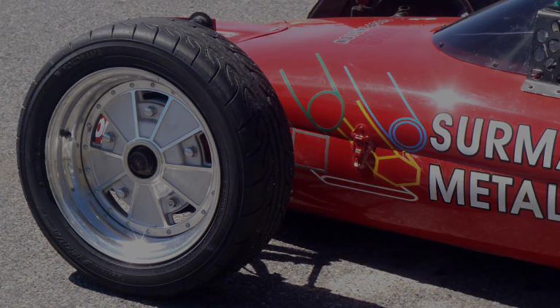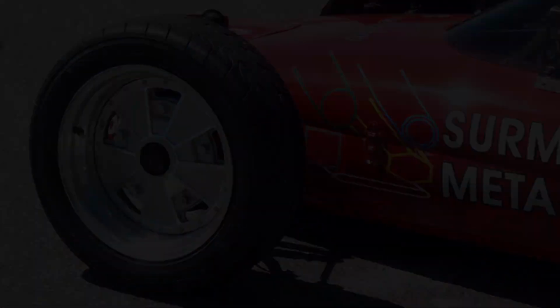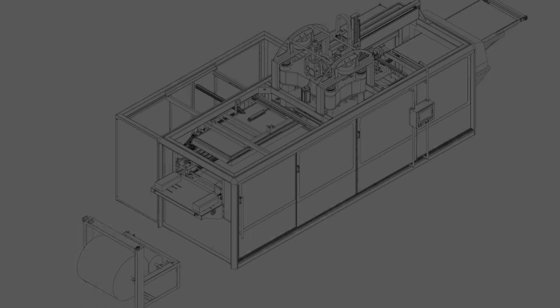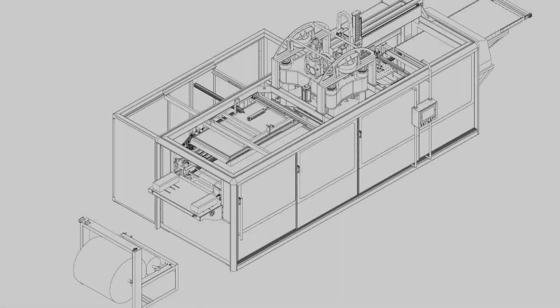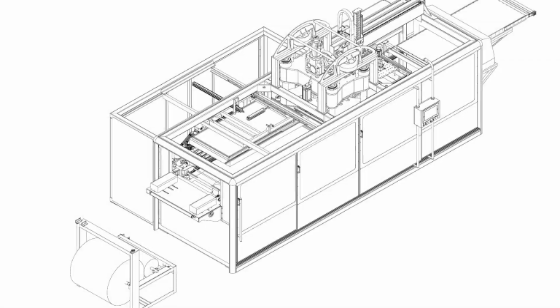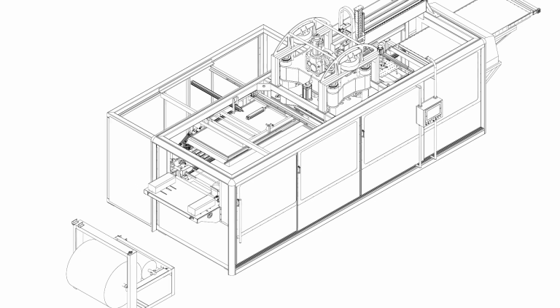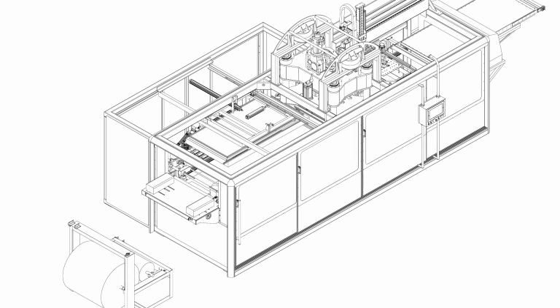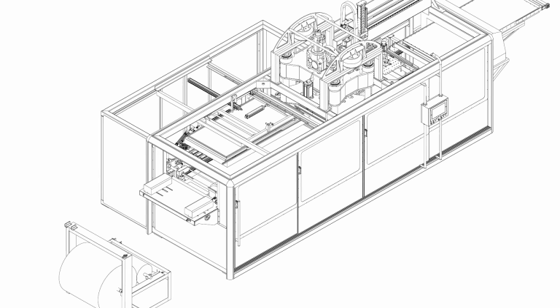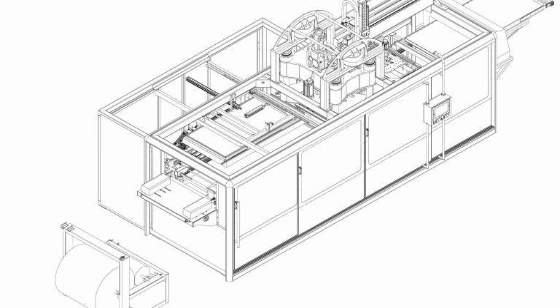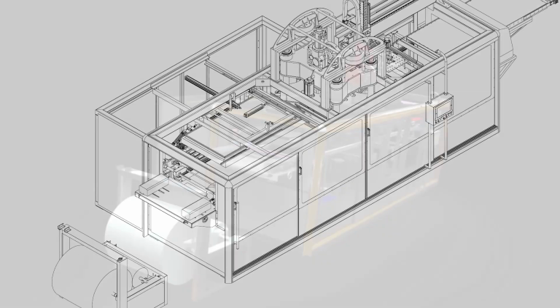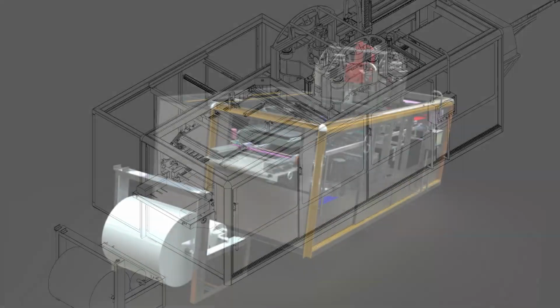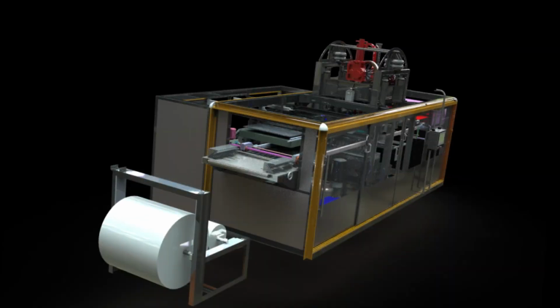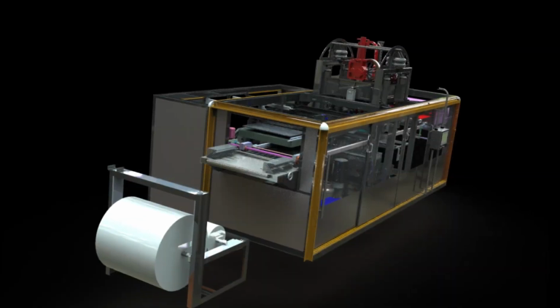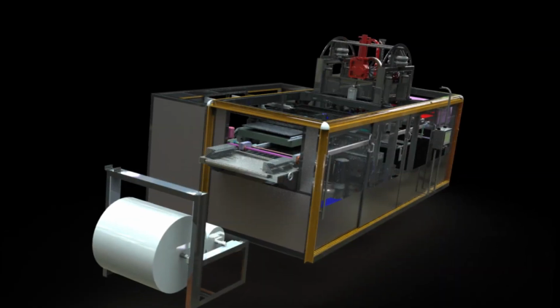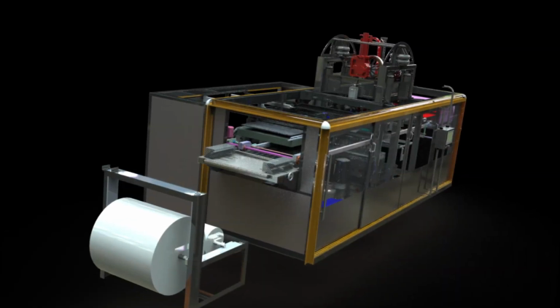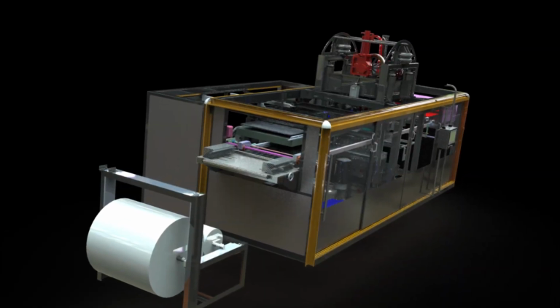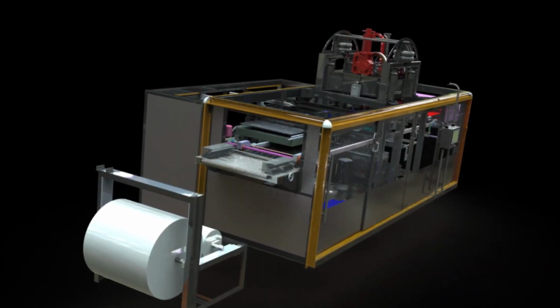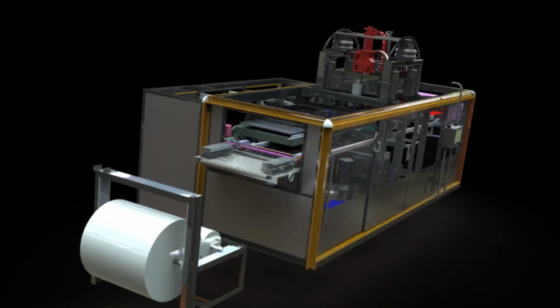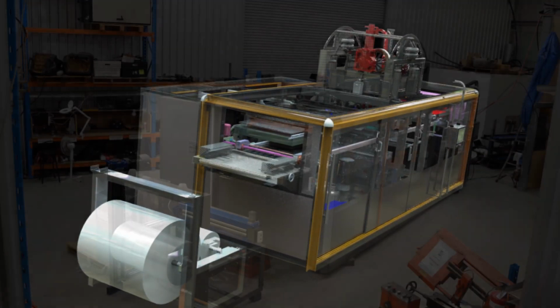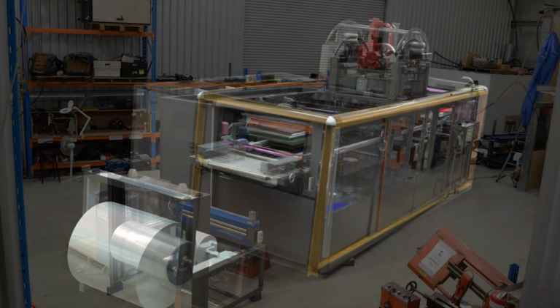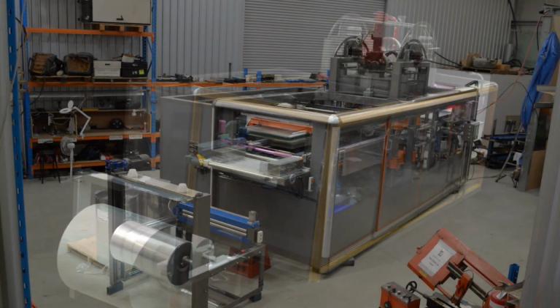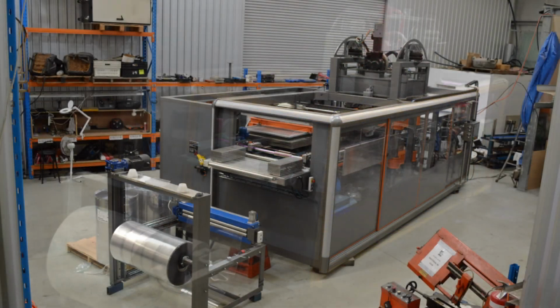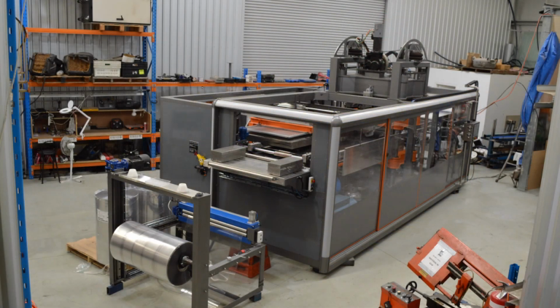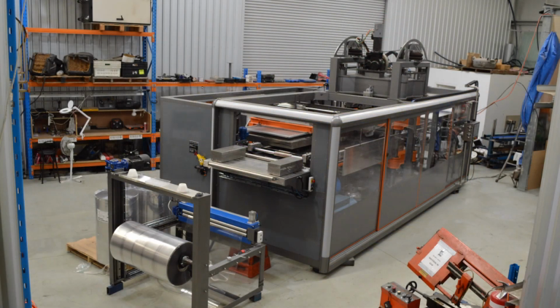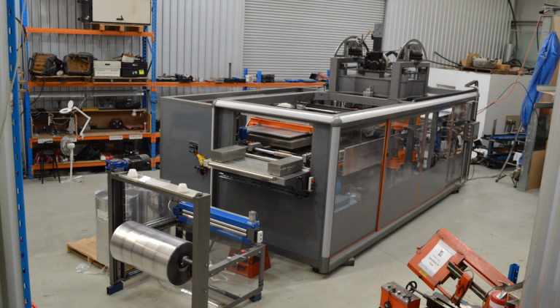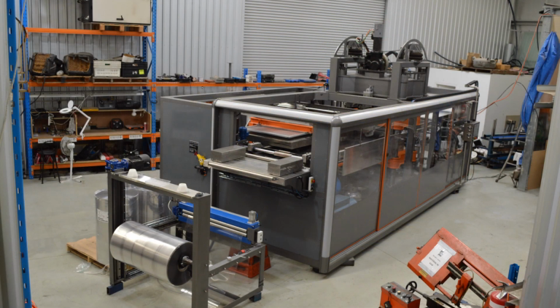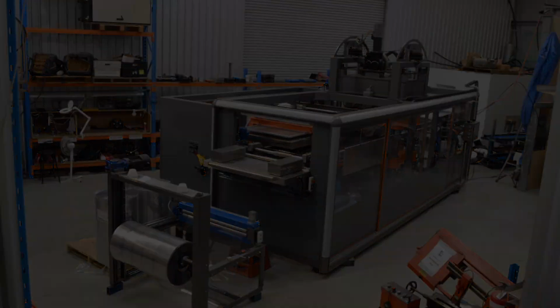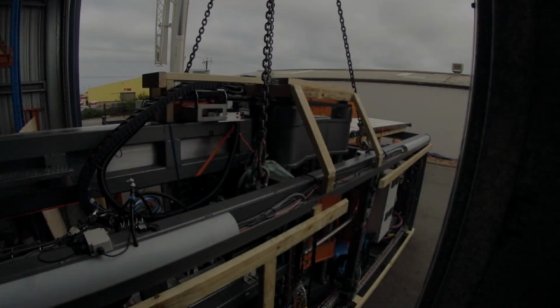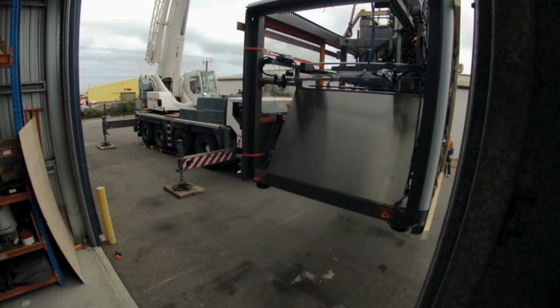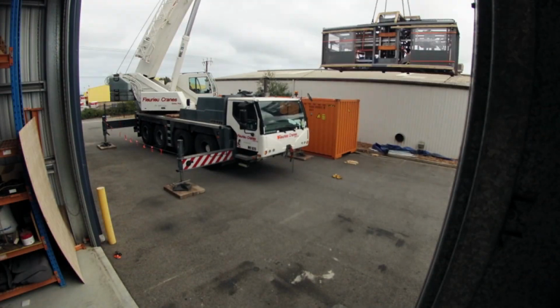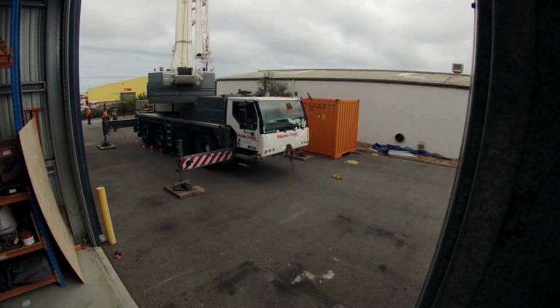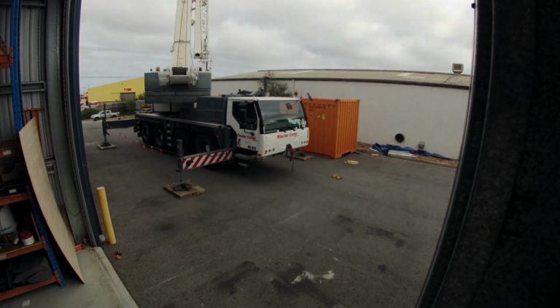This is a larger project we did — a million dollar design-from-scratch and build packaging machine. Here it is modeled and then built on our factory floor, and here's the machine going into a 40-foot container to head off to Ireland.